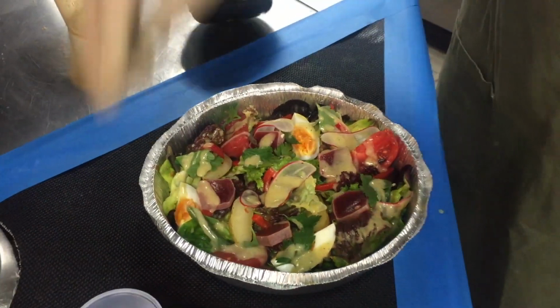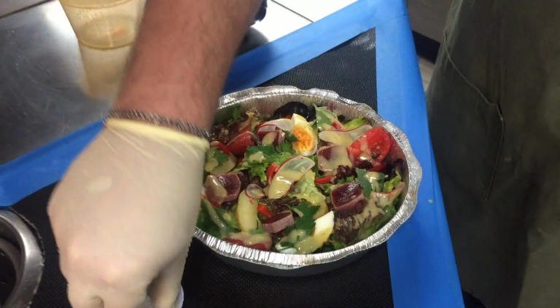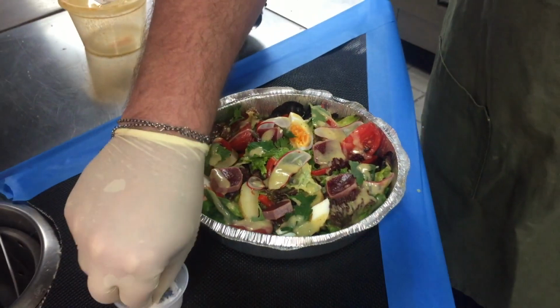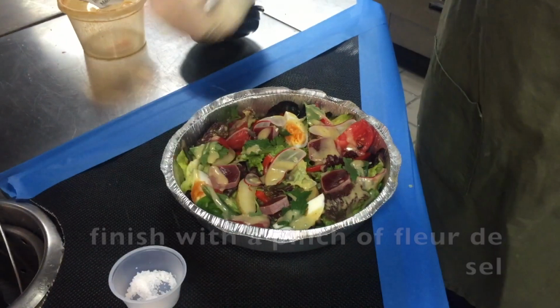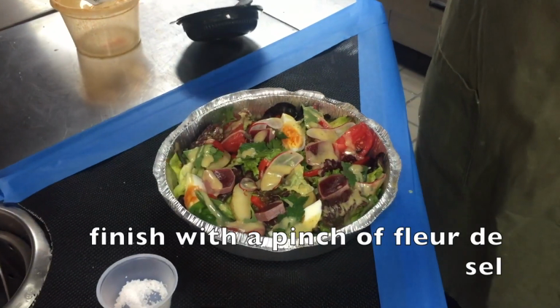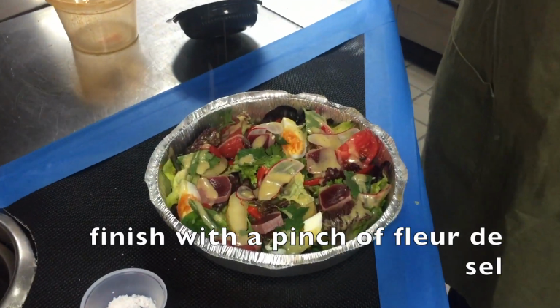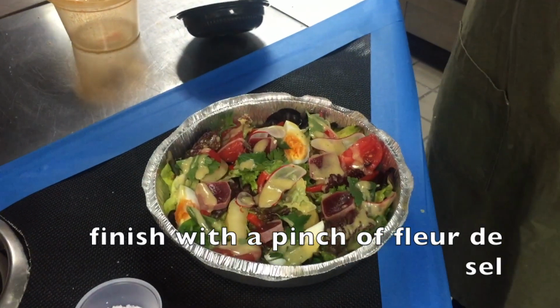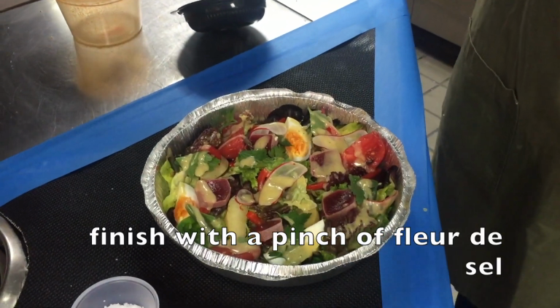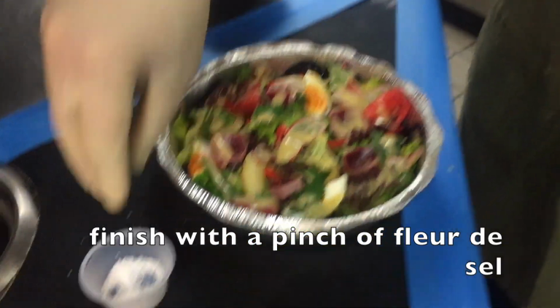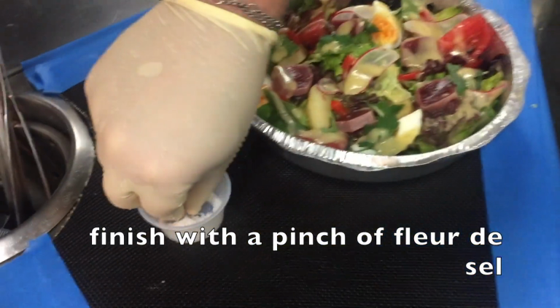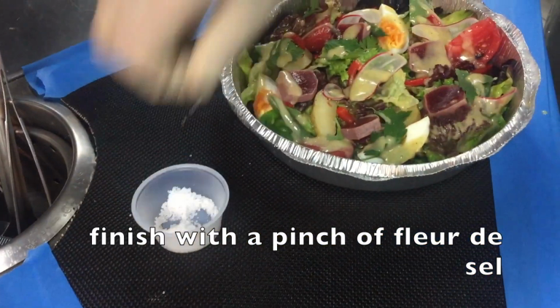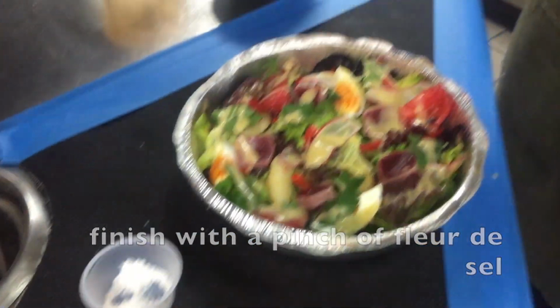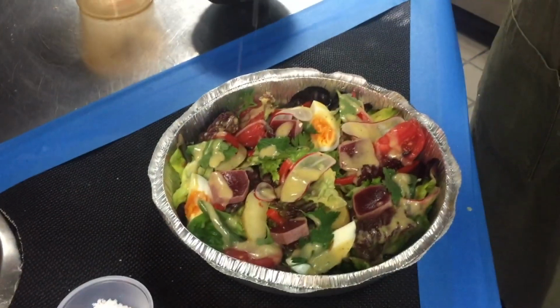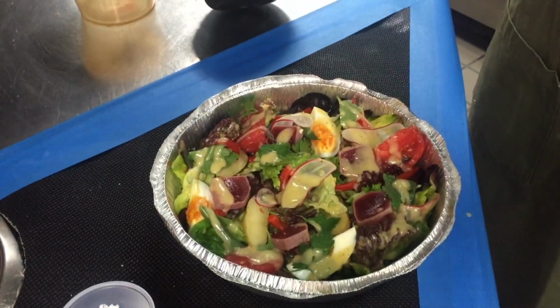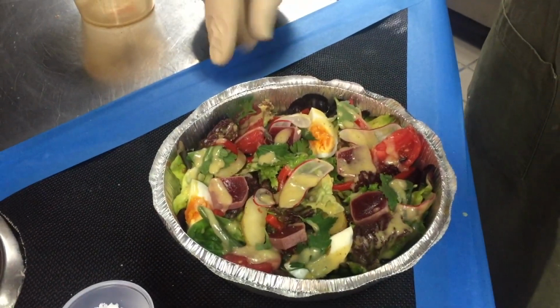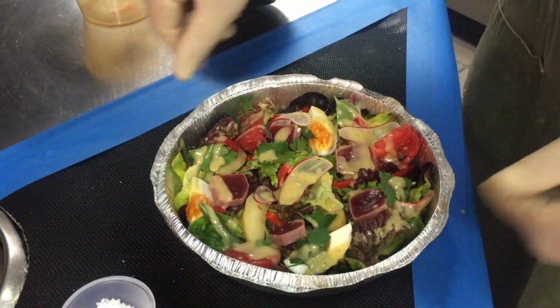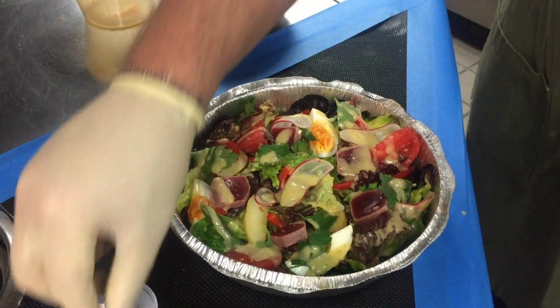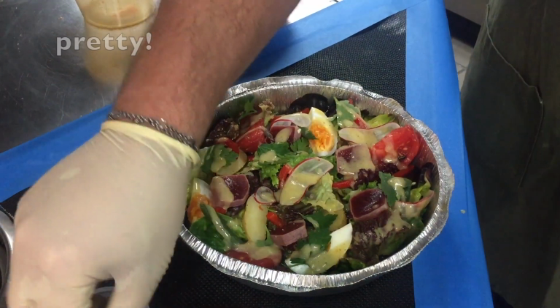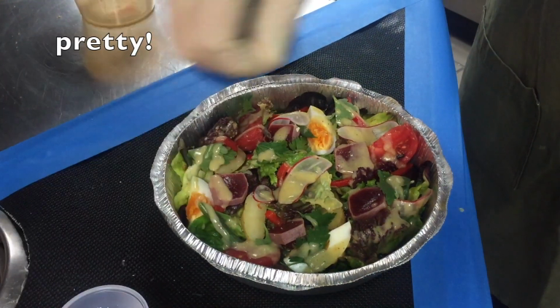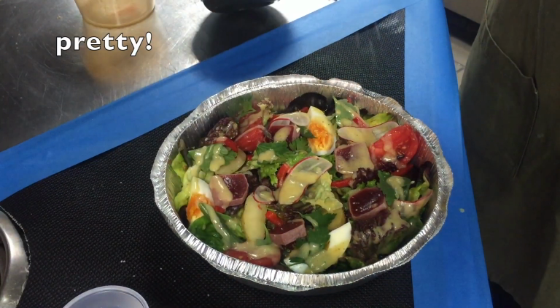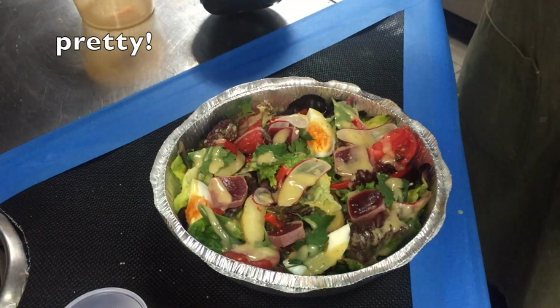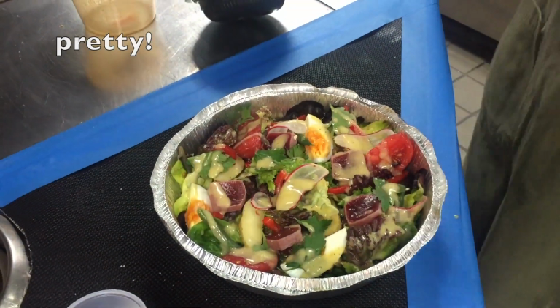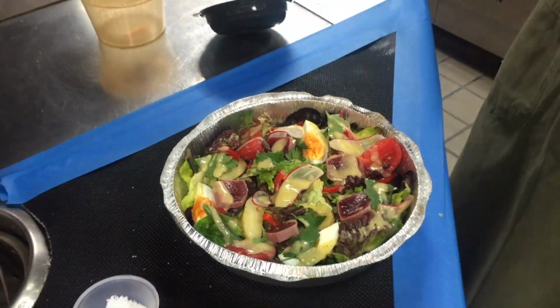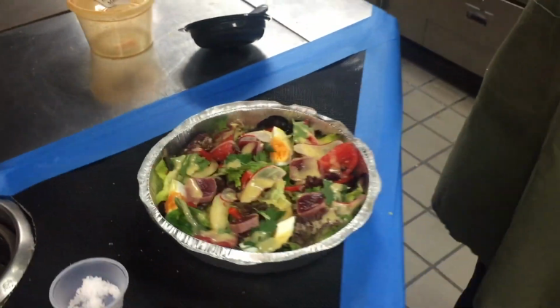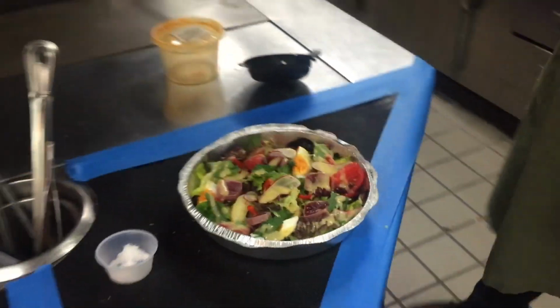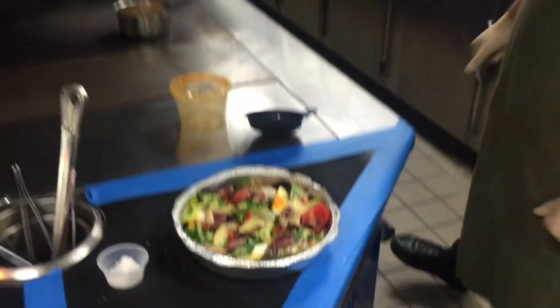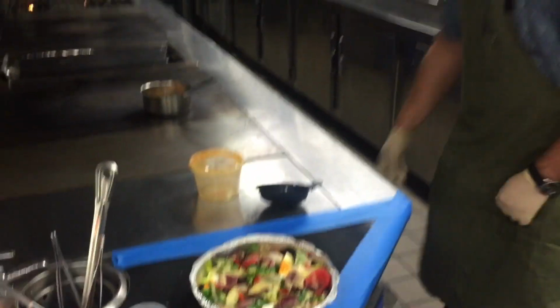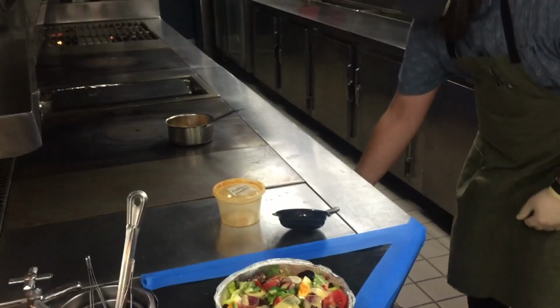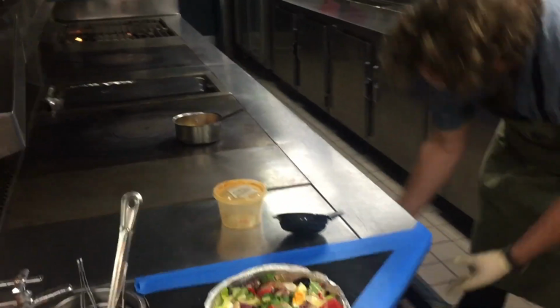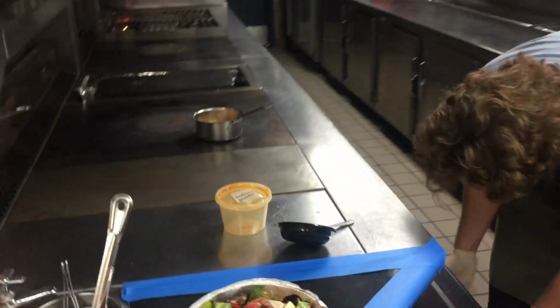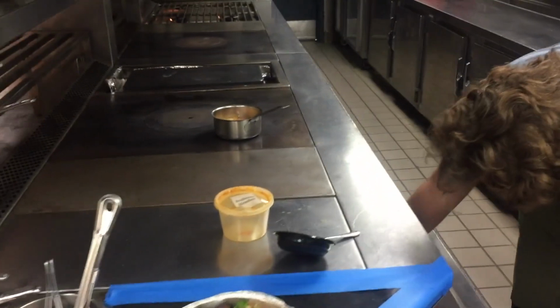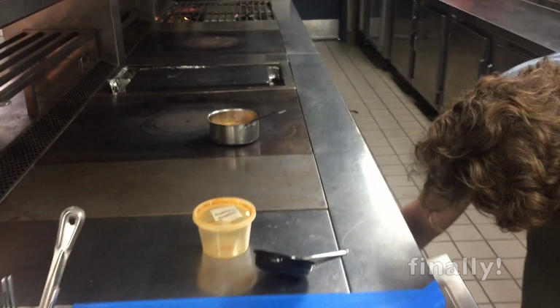I'll just finish the salad with a little pinch of Fleur de Sel and it's ready to go. If you want, you can transfer it to a bowl — something pretty — but you're good to go there. And then lastly, we'll show you how to finish the Bouillabaisse.